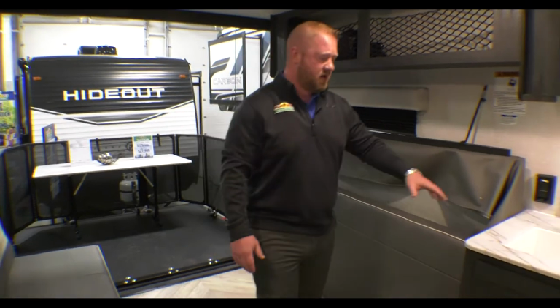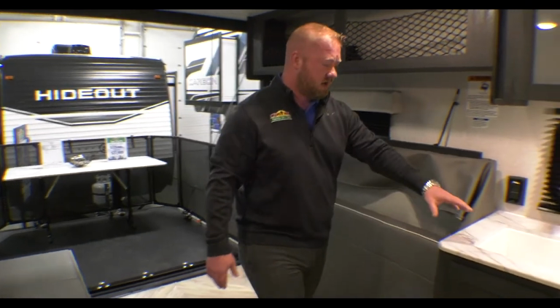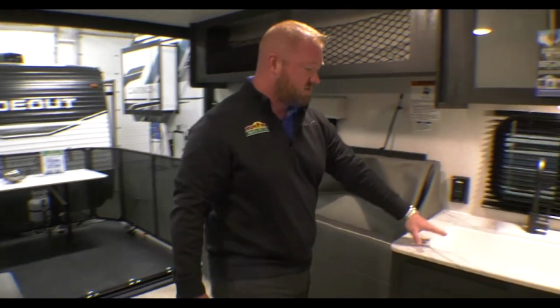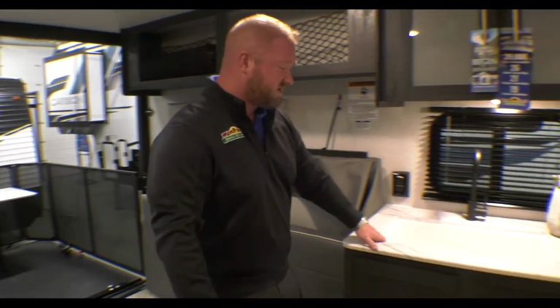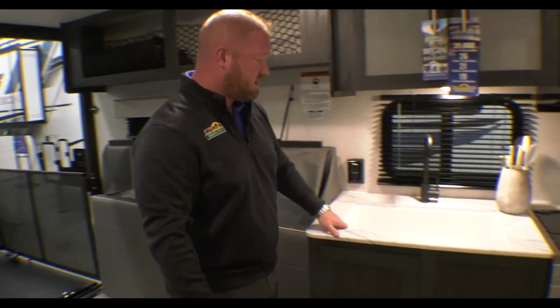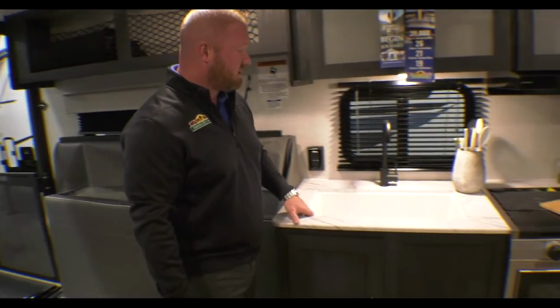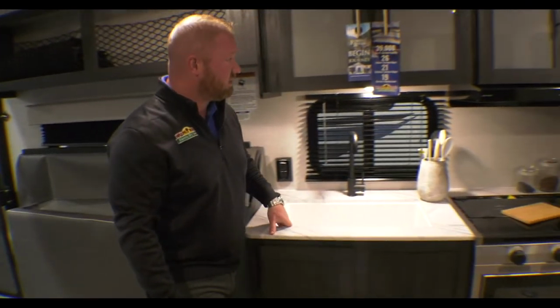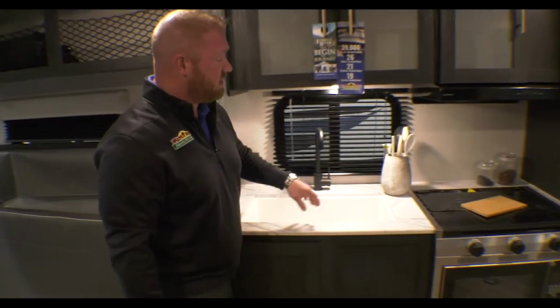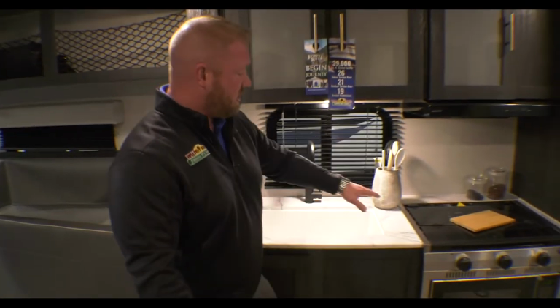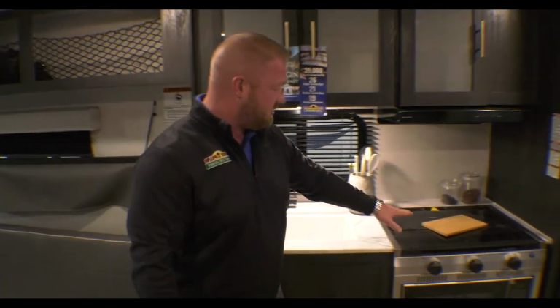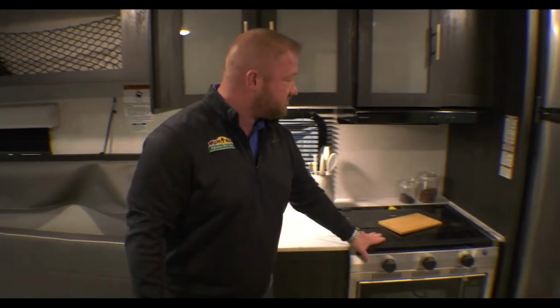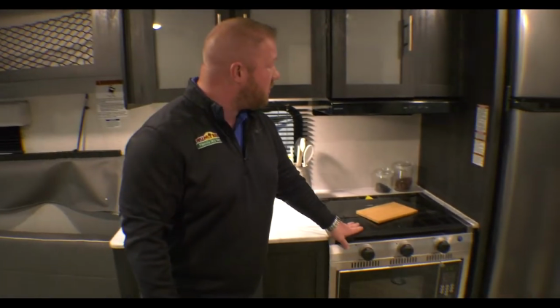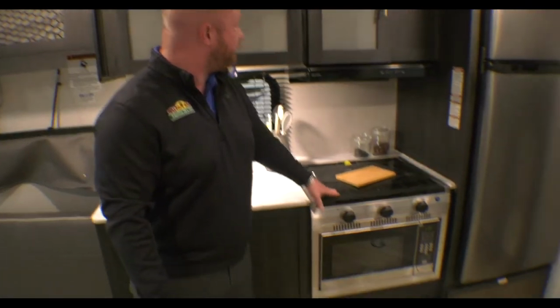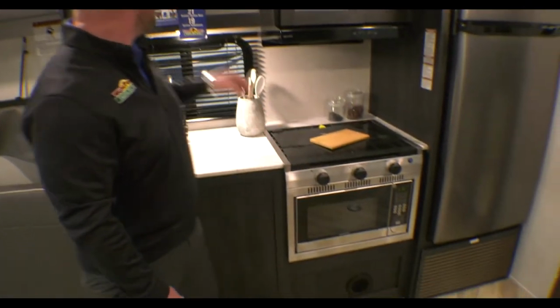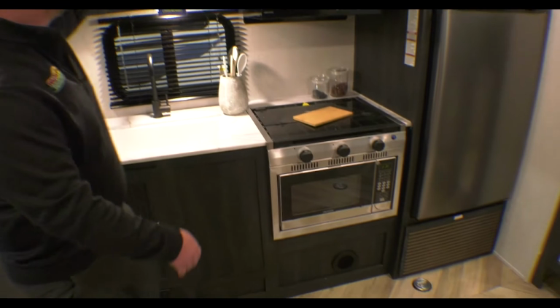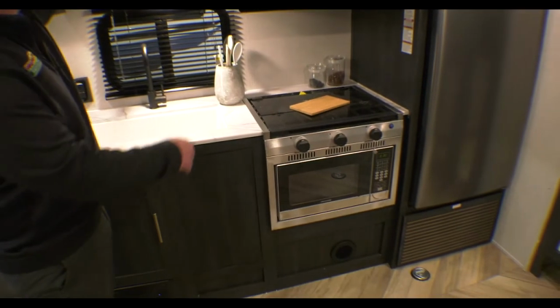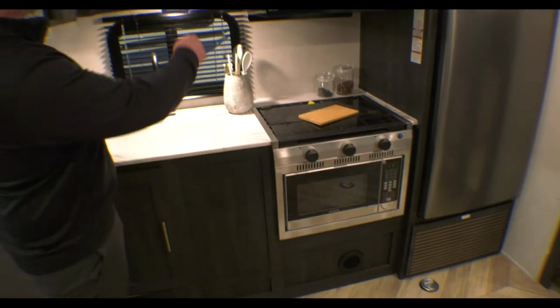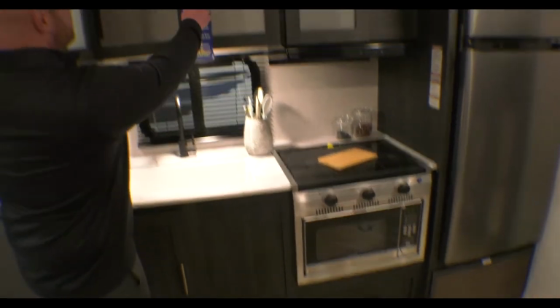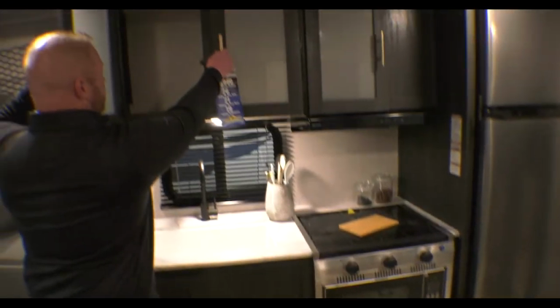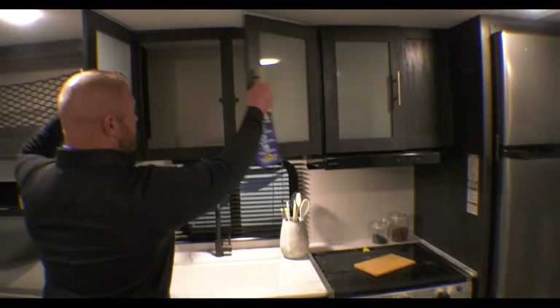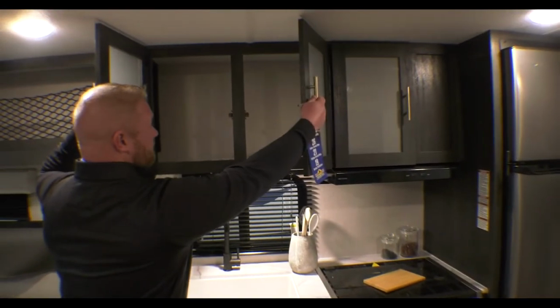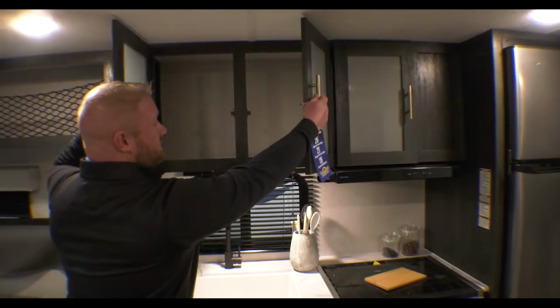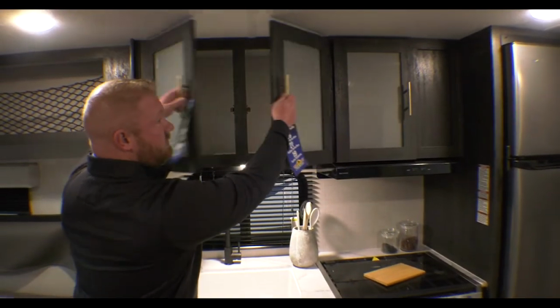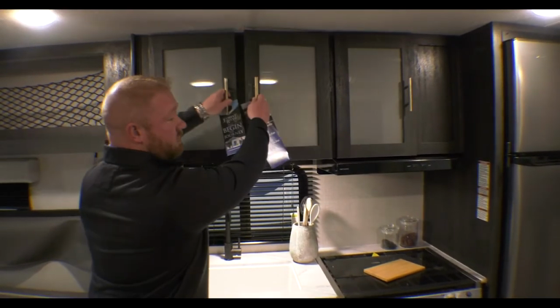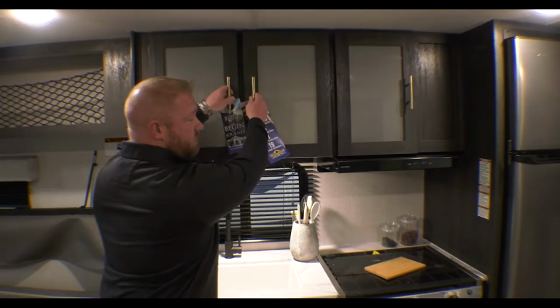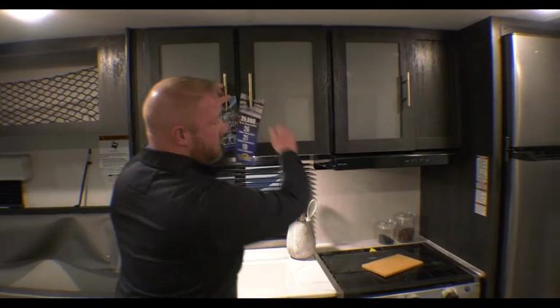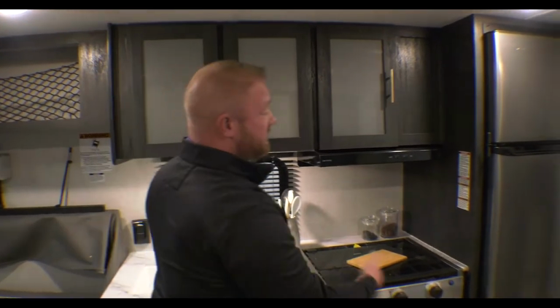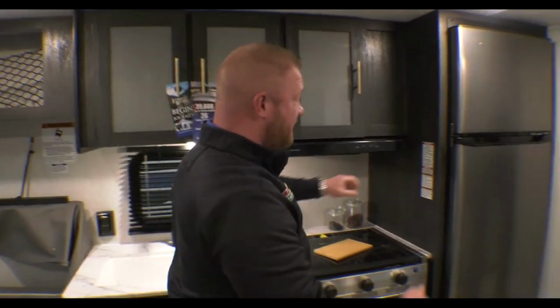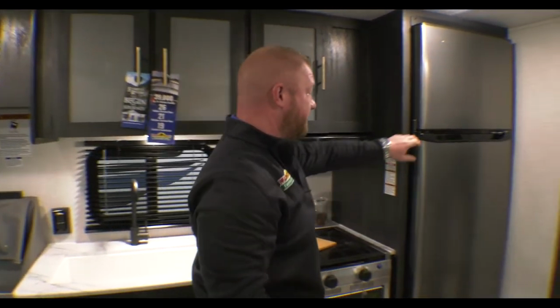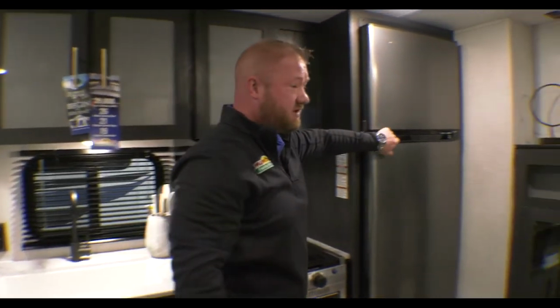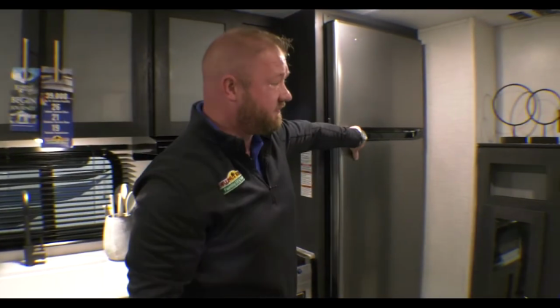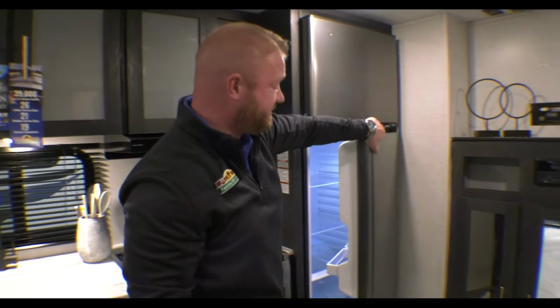You've got a nice big sink here and then your stove, some storage overhead, and then this nice big fridge and freezer.